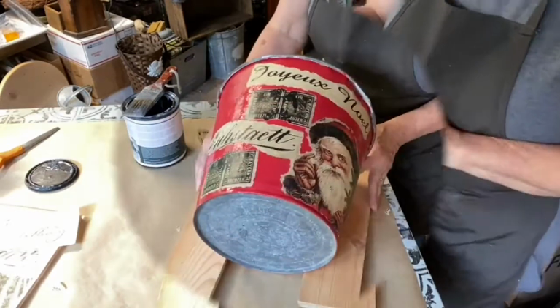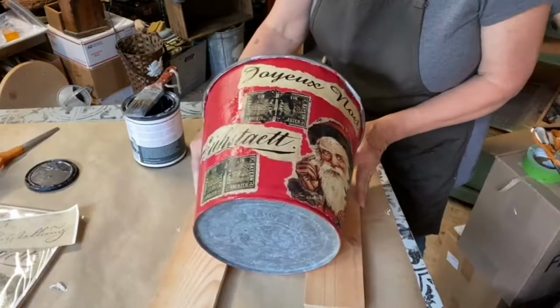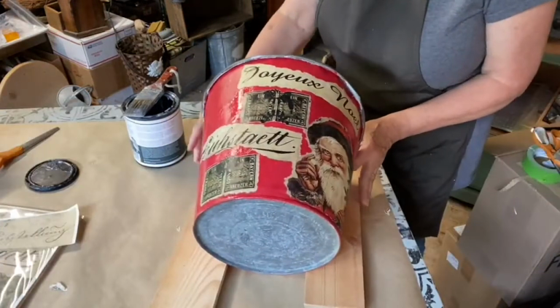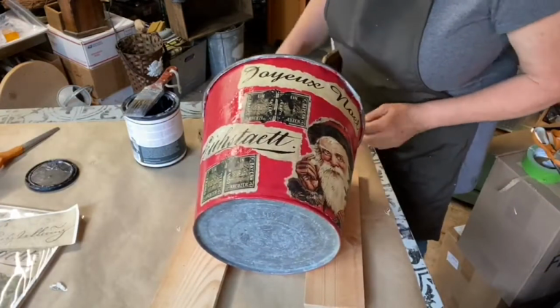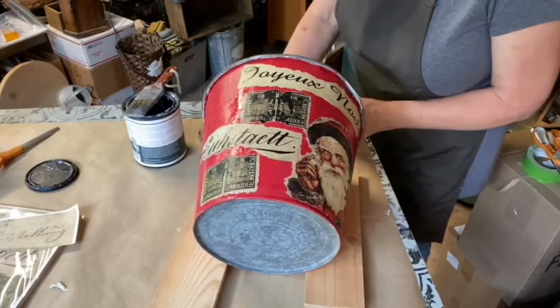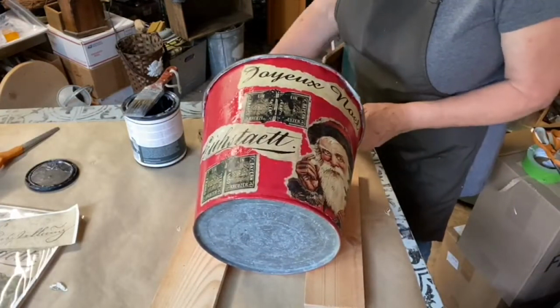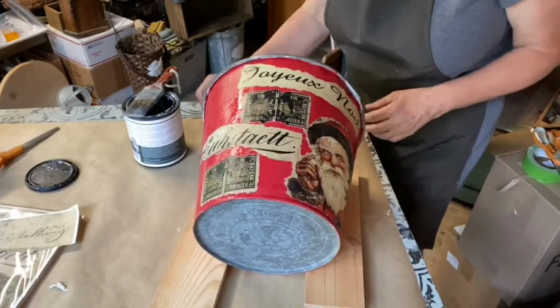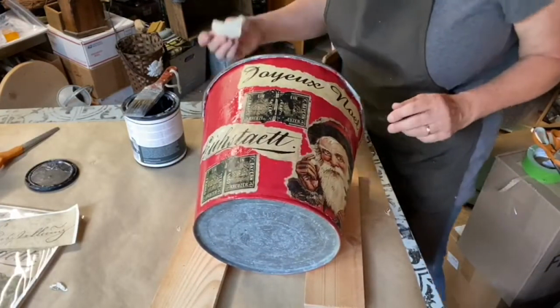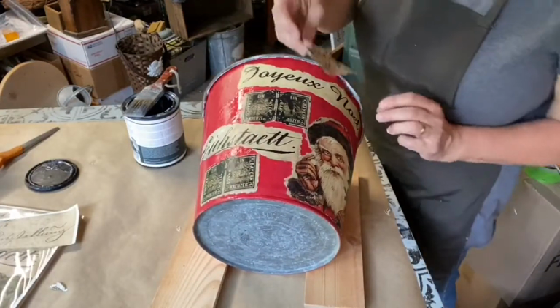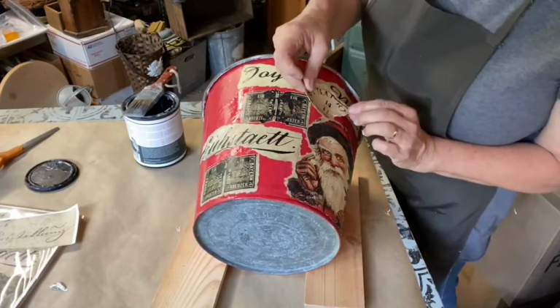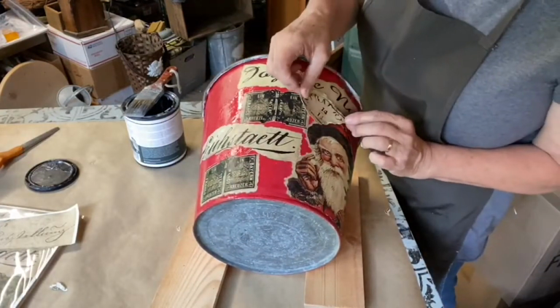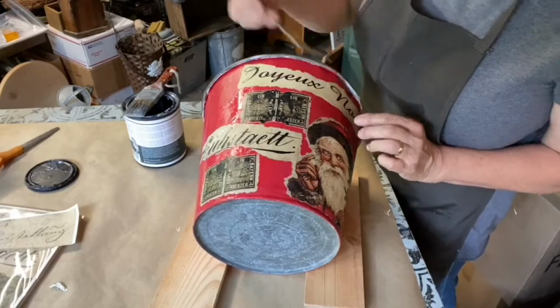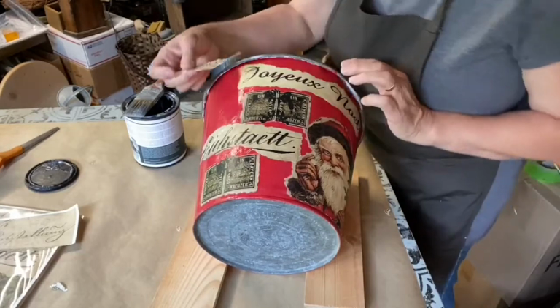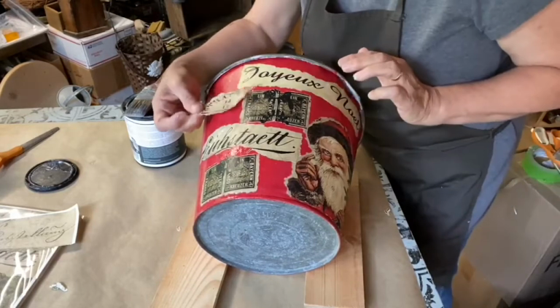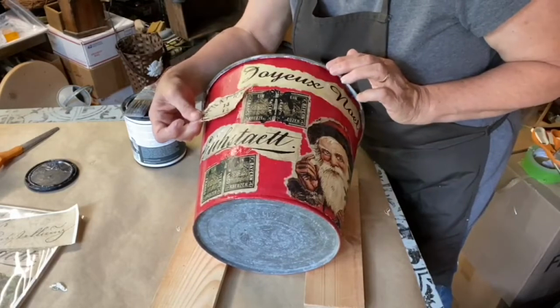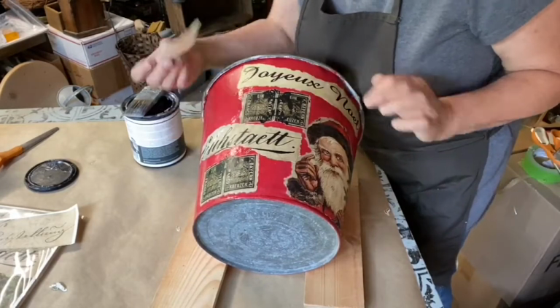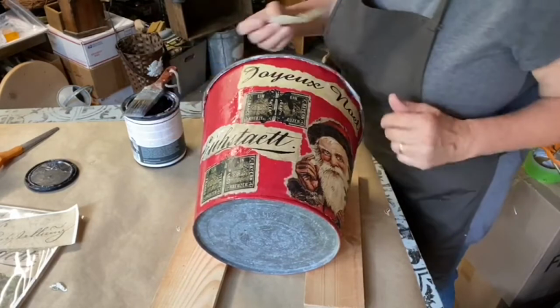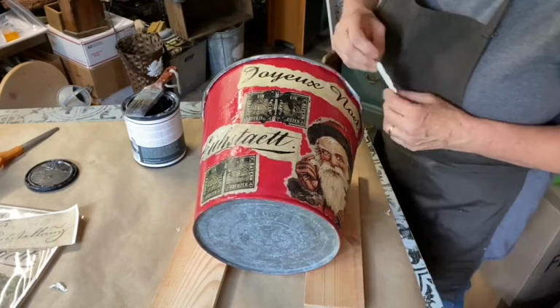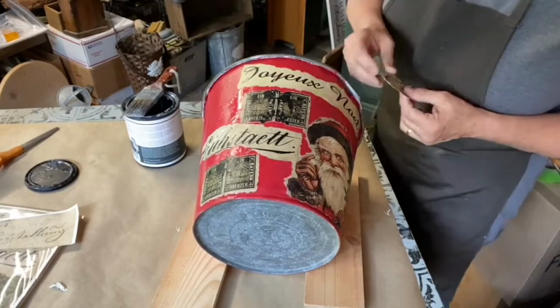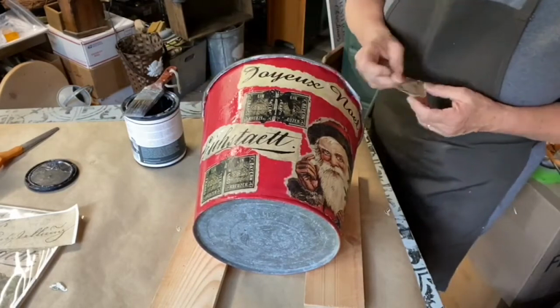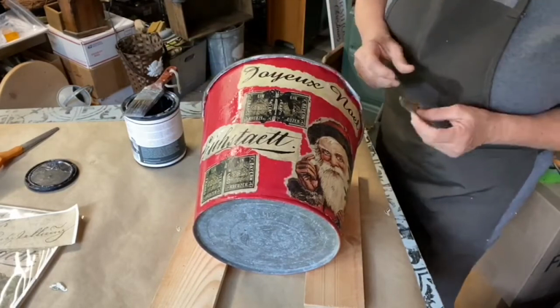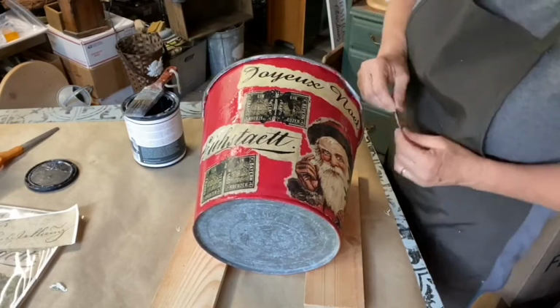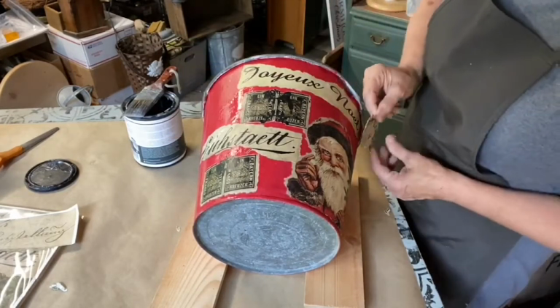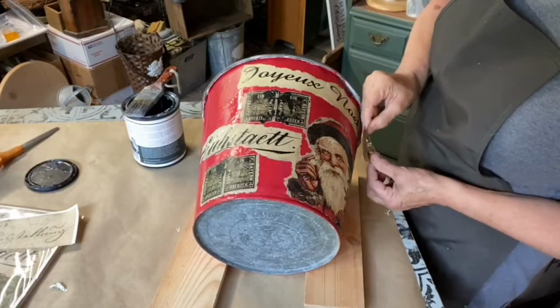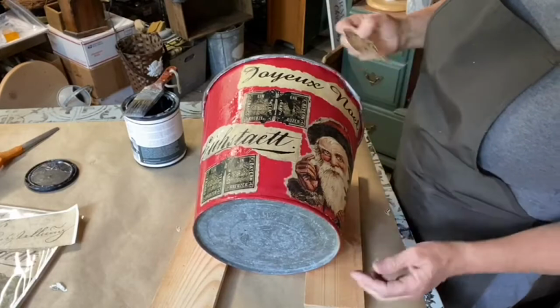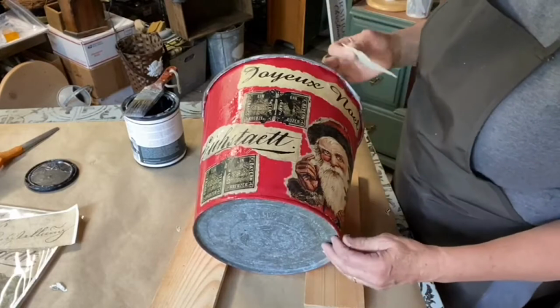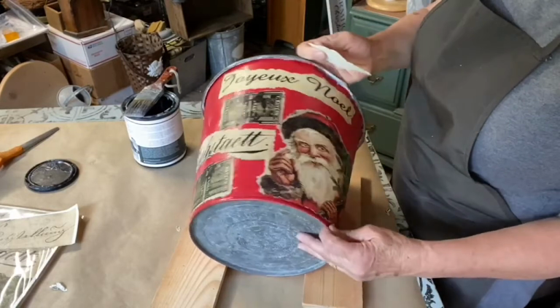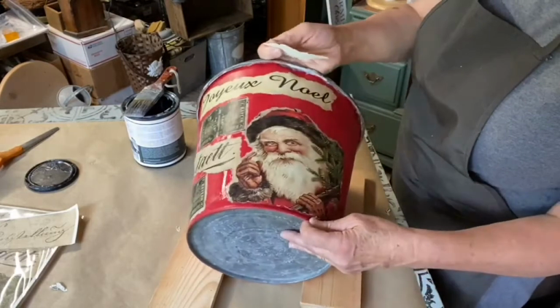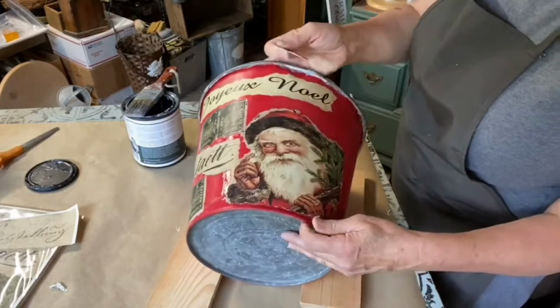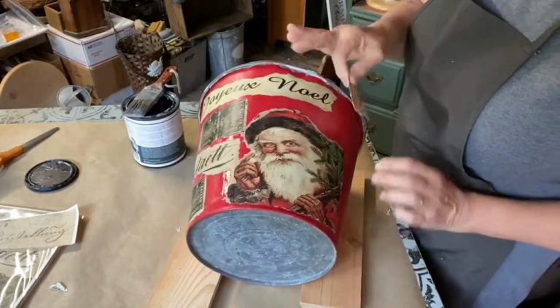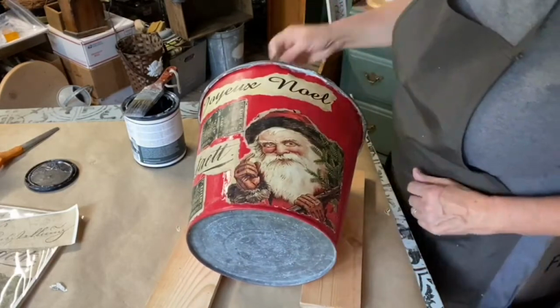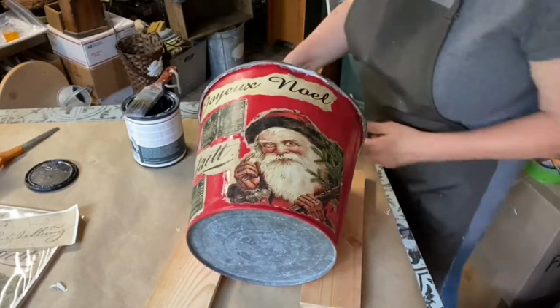We are going to do one more part. We're going to put this piece over here somewhere — maybe up at the top. I think I'm going to put it over there at the top.